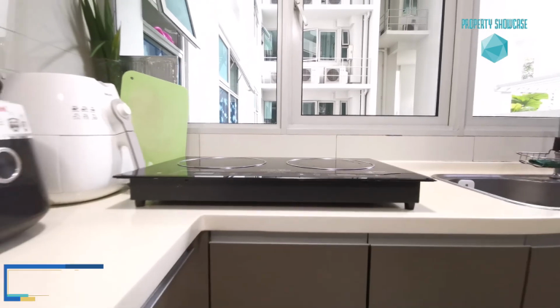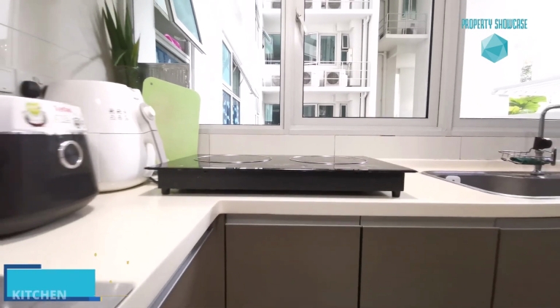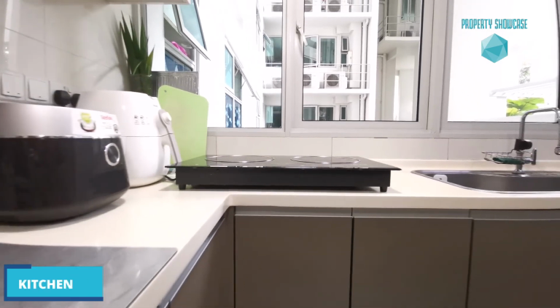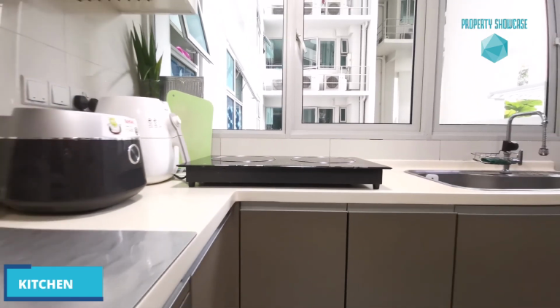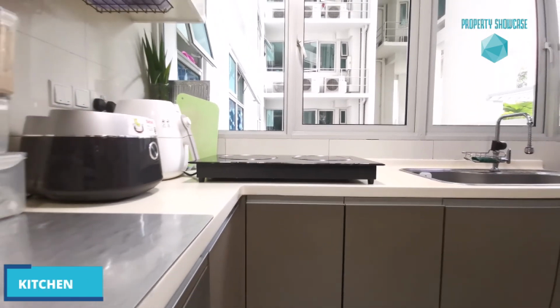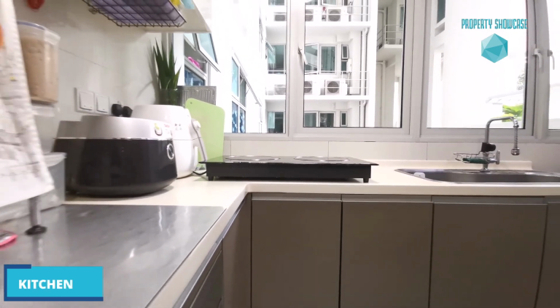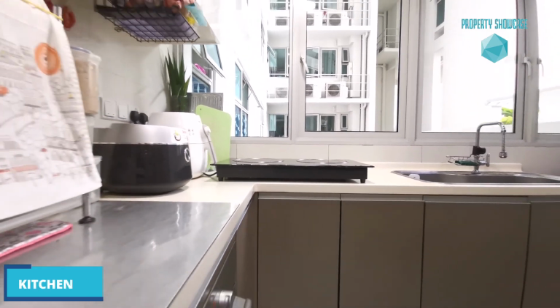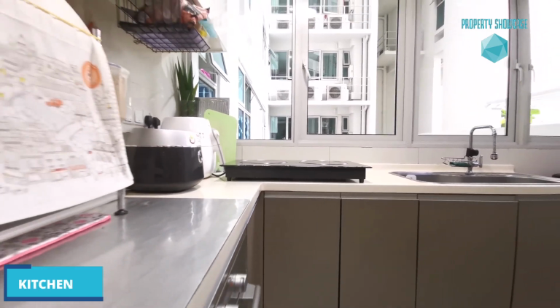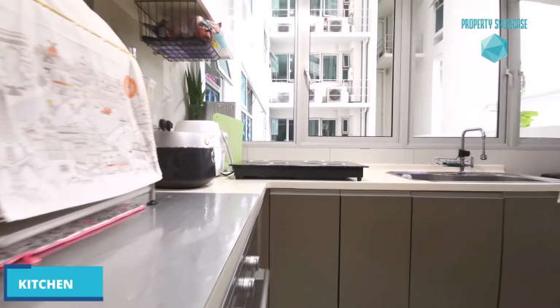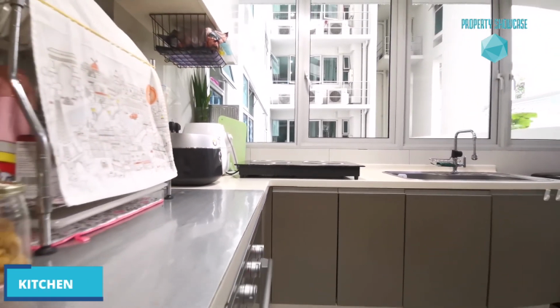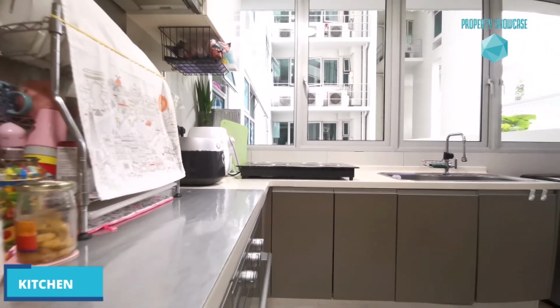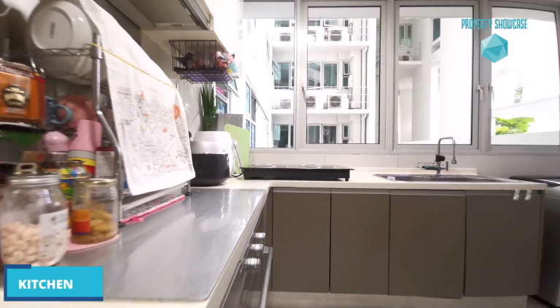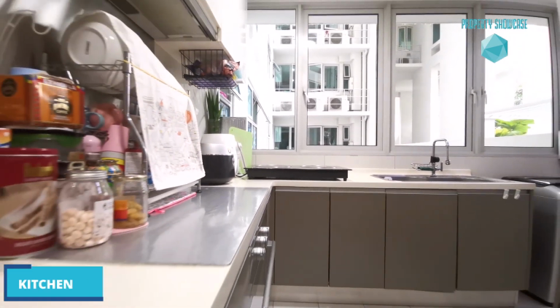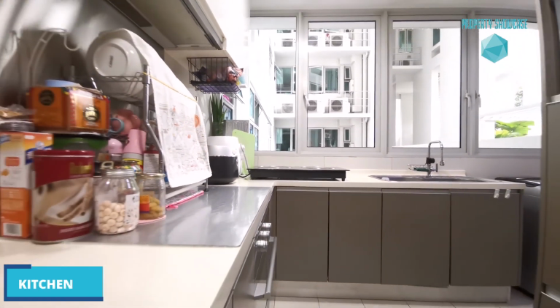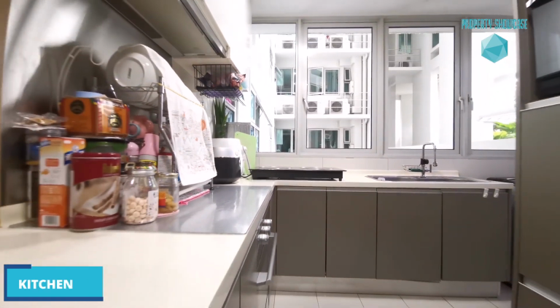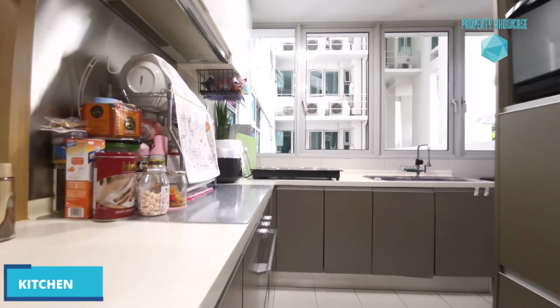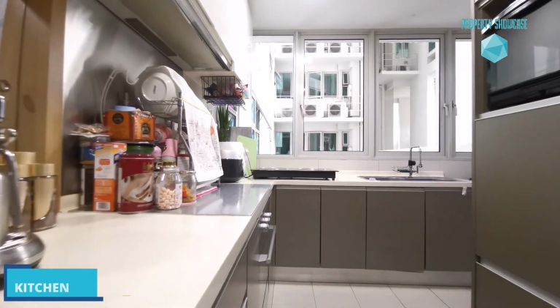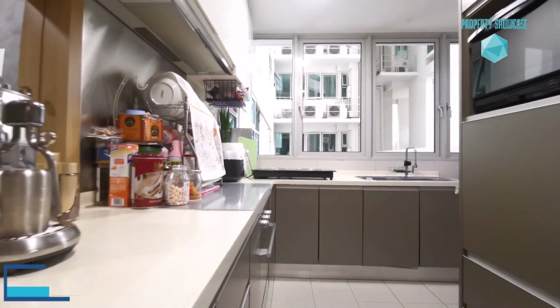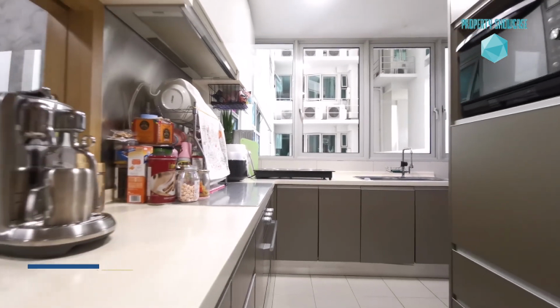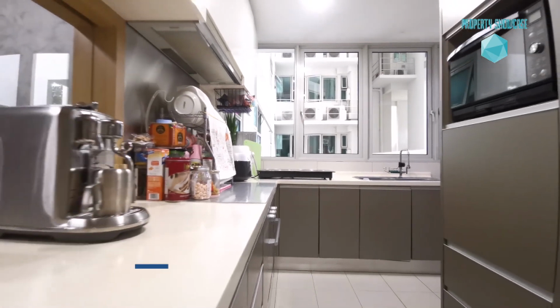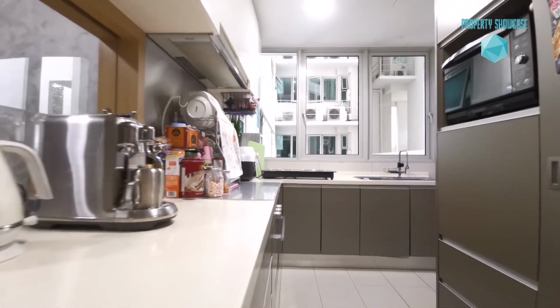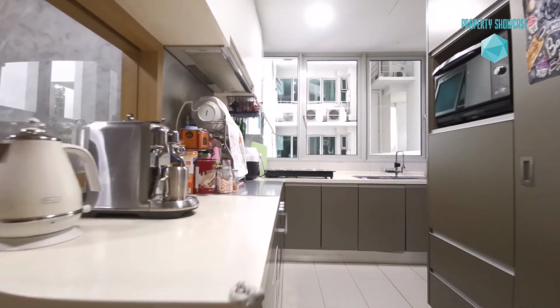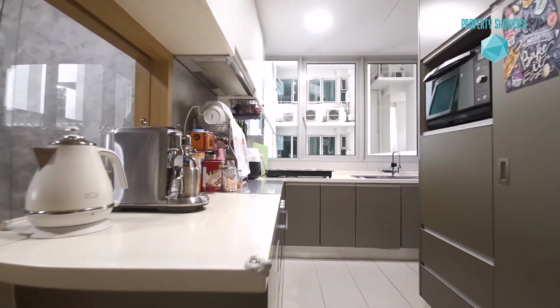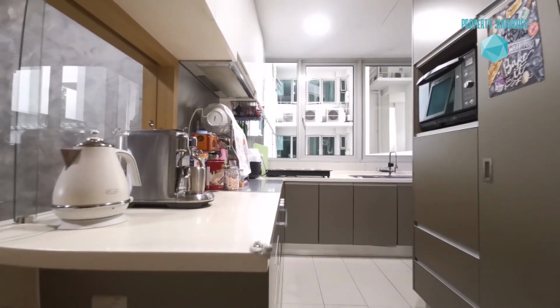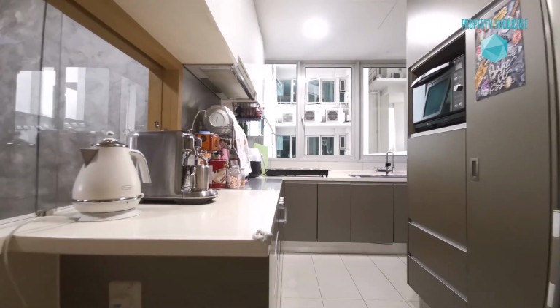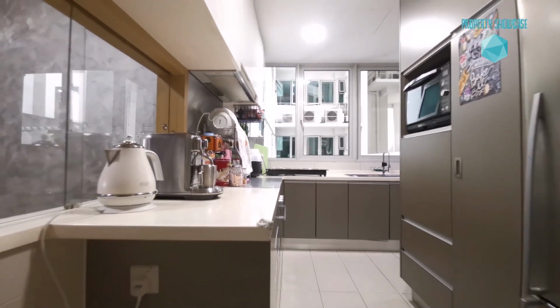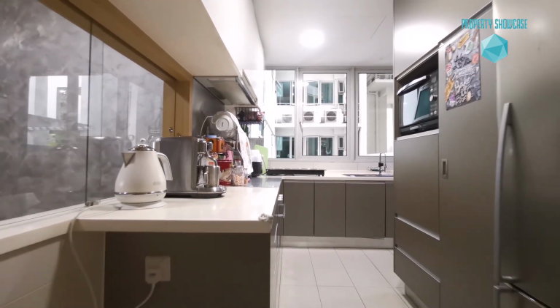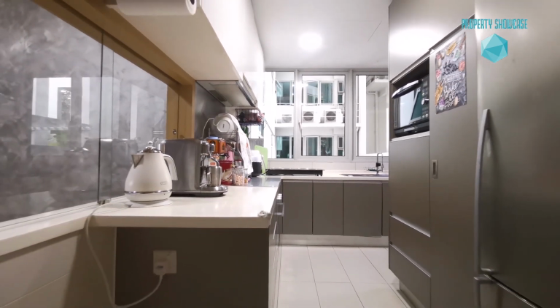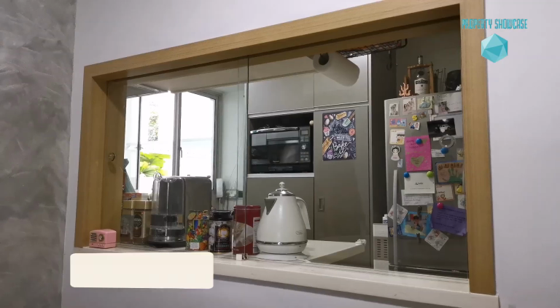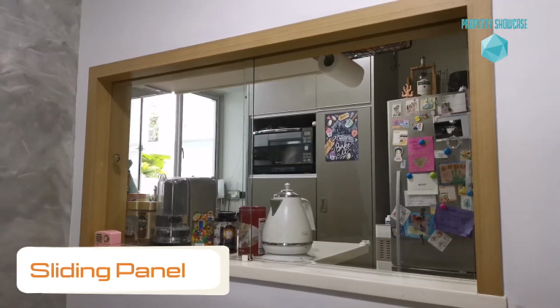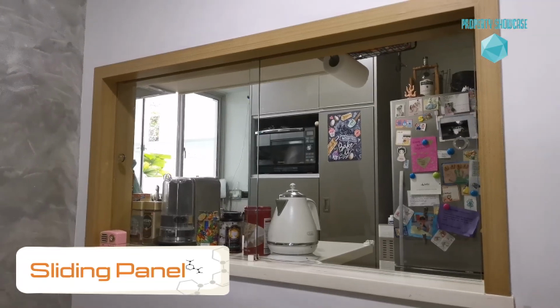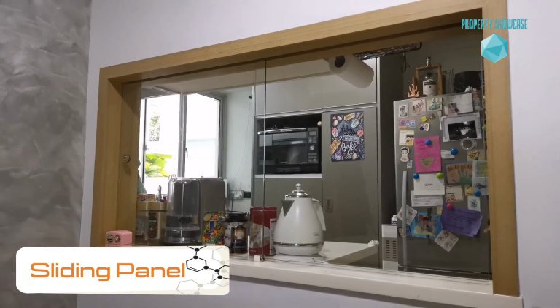Cook up a storm in this enclosed kitchen without having to worry about fumes permeating the house. You even get to serve up food in a stylish manner with this compact sliding panel.